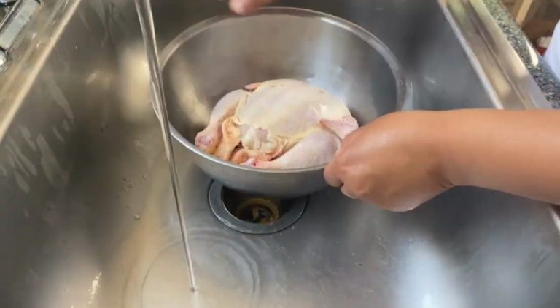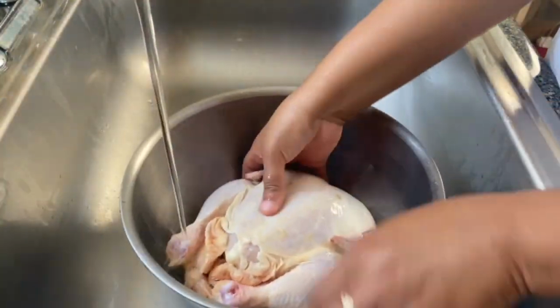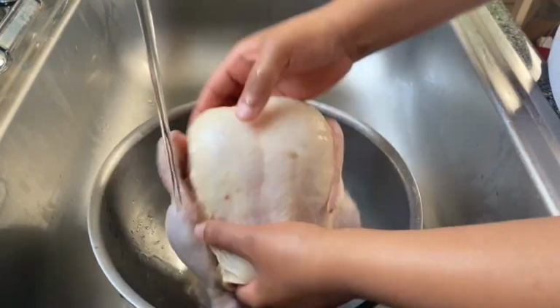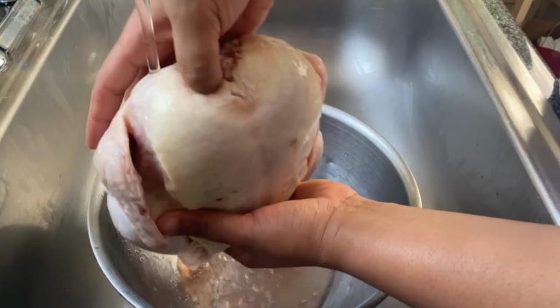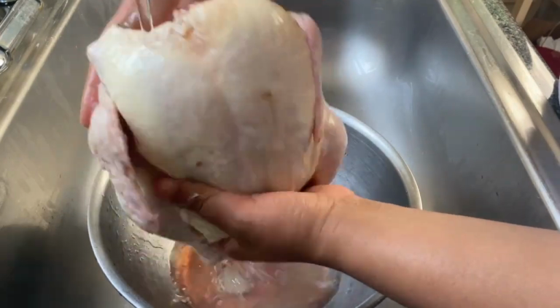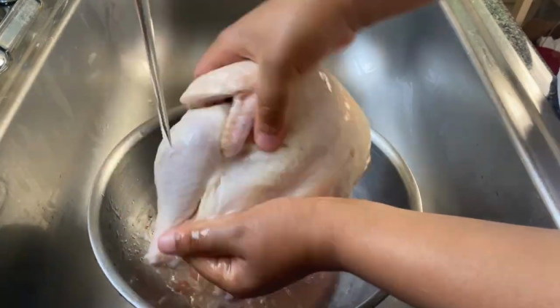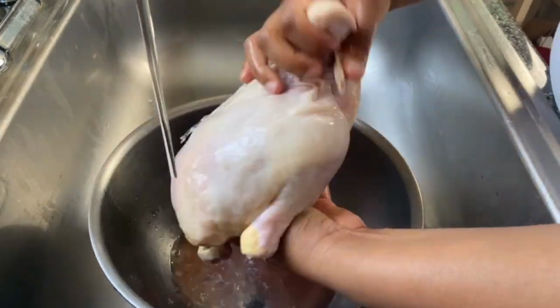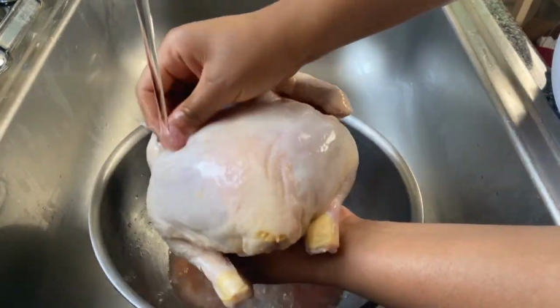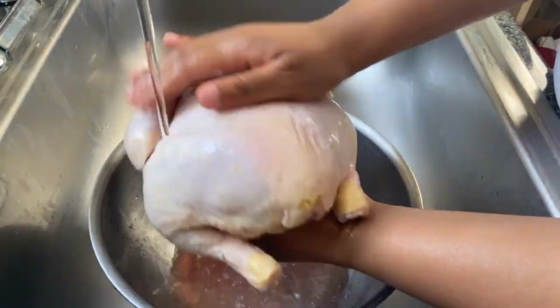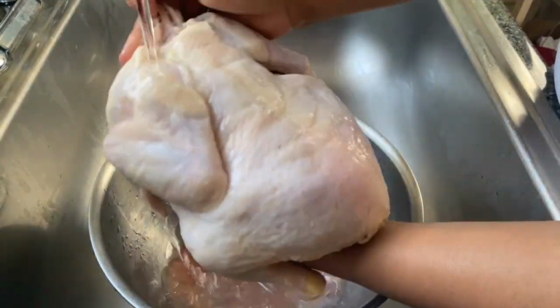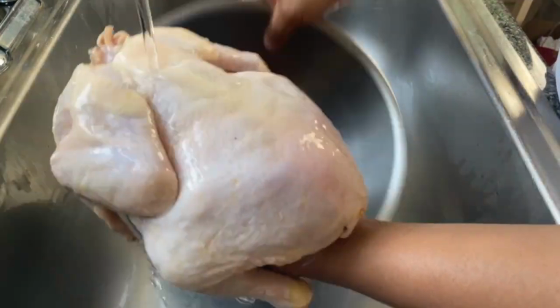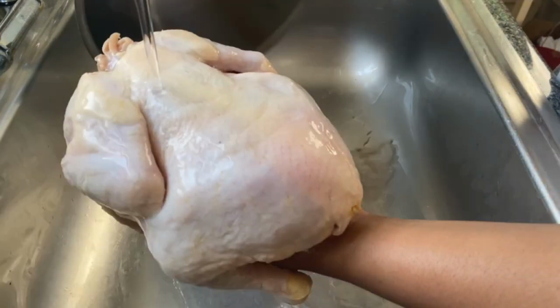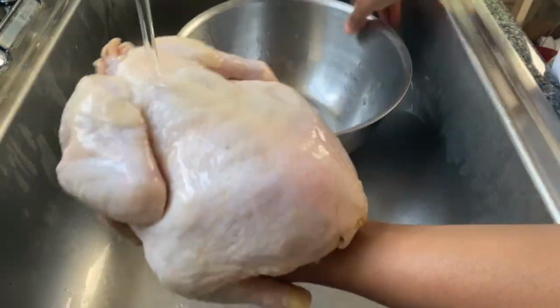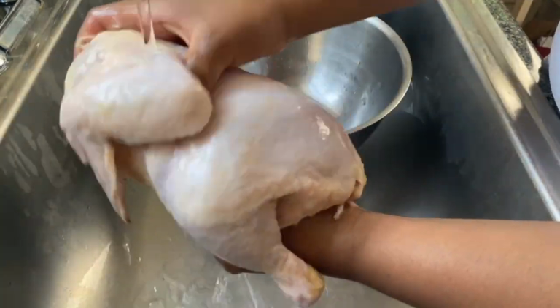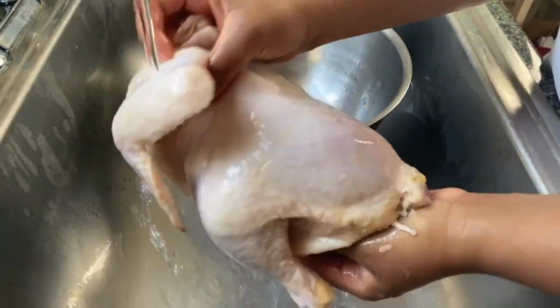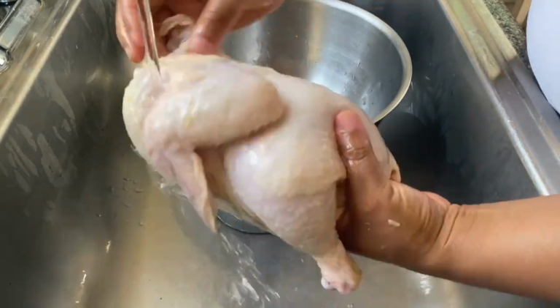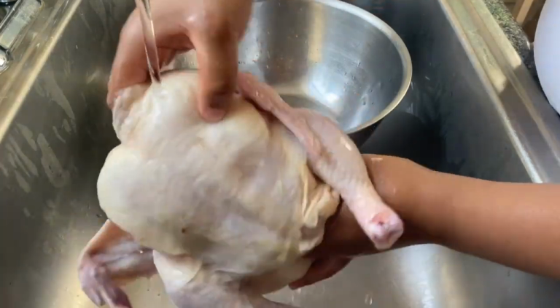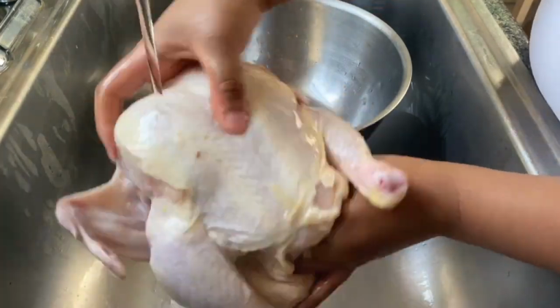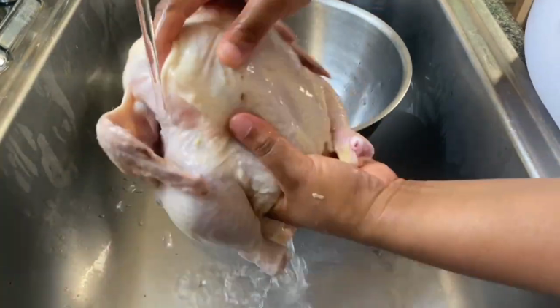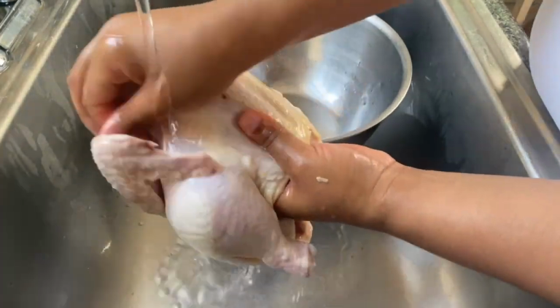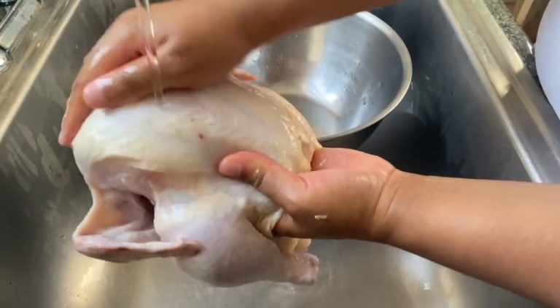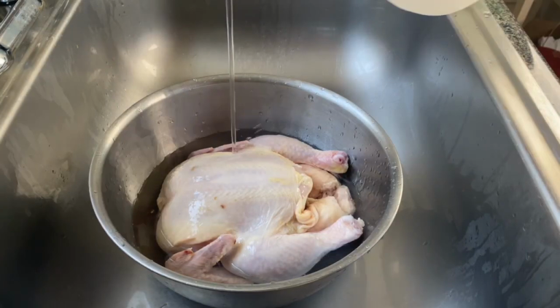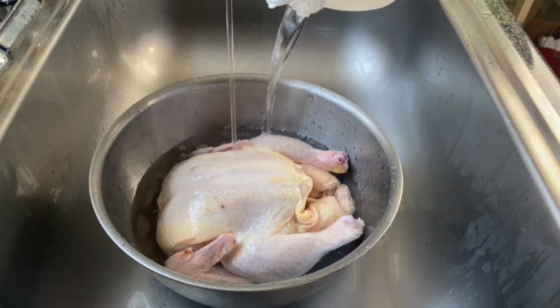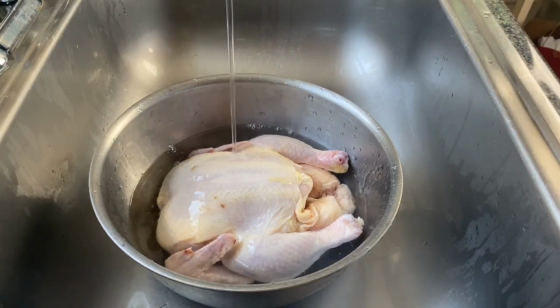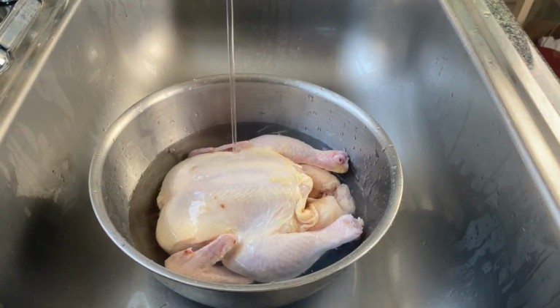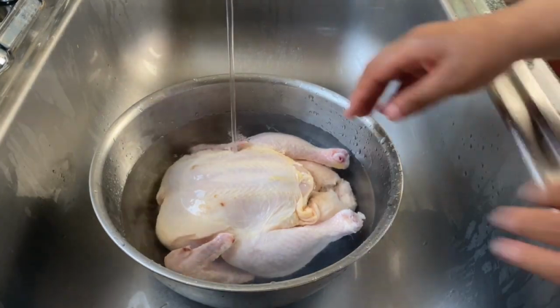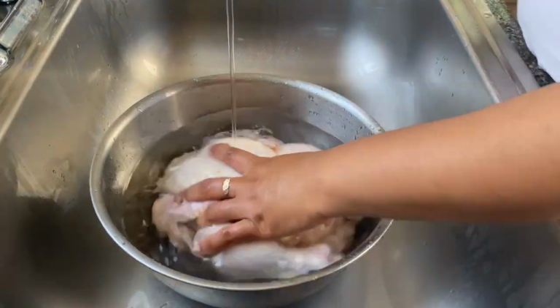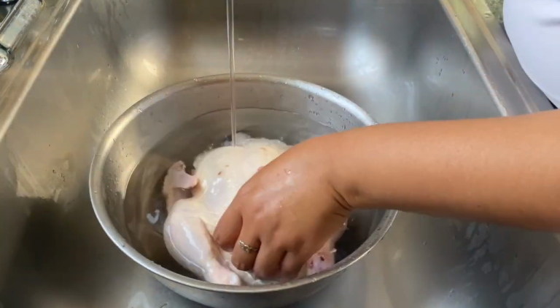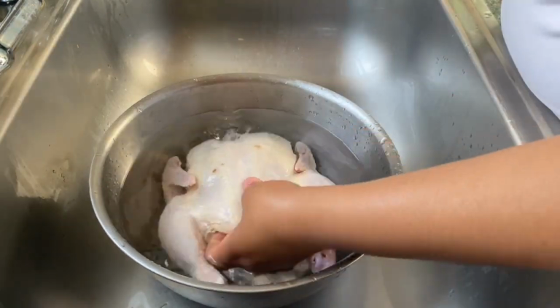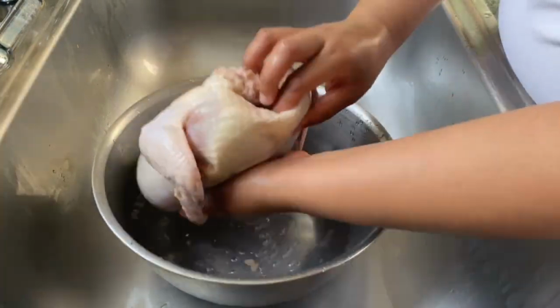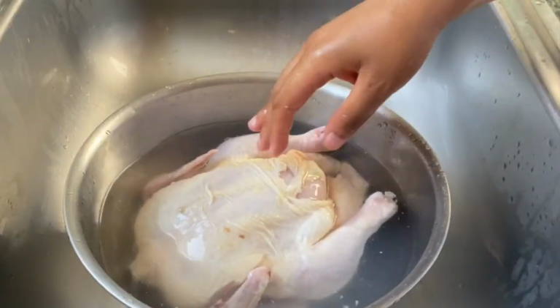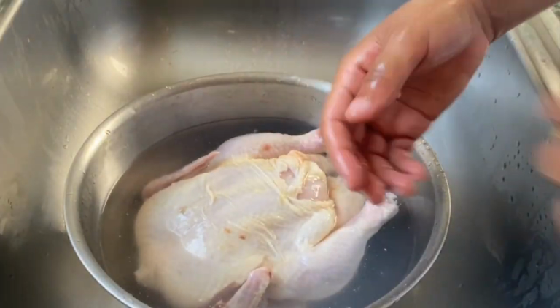I have a 3.5 pound chicken and really a smaller chicken is best for the air fryer, at least my size, which is a 5.6 quart. I'm going to start off by rinsing this chicken with cold water and putting in a little bit of vinegar.